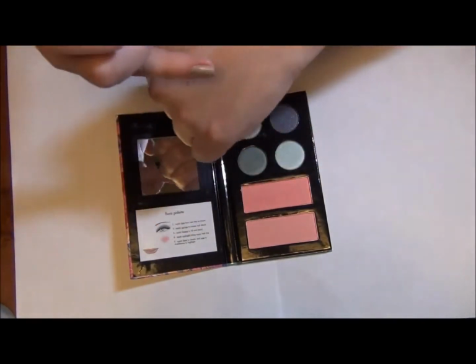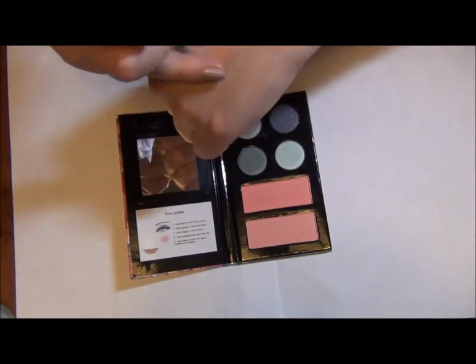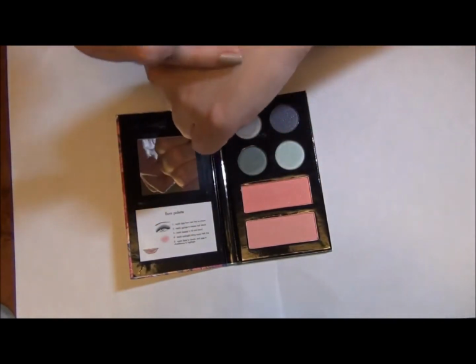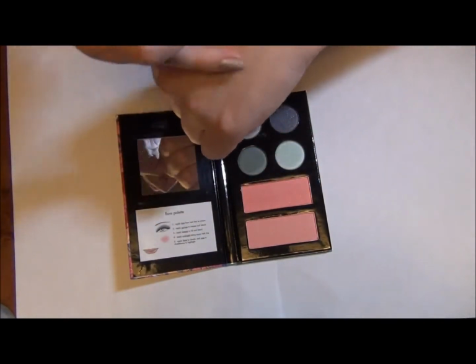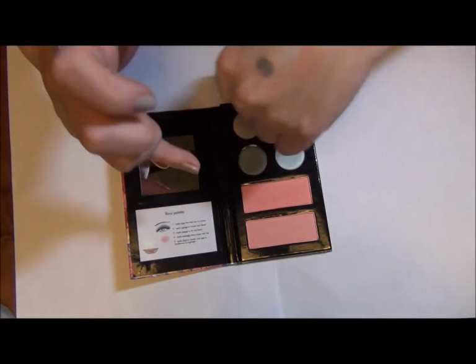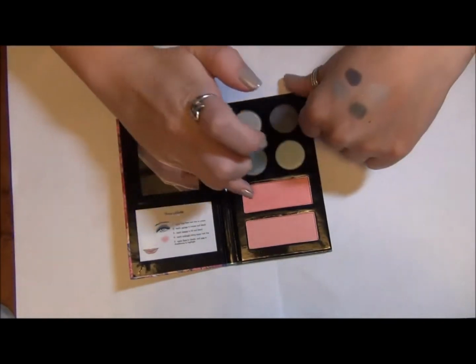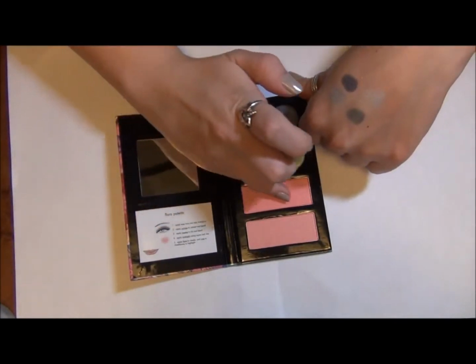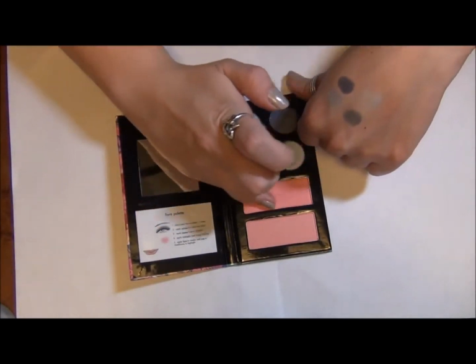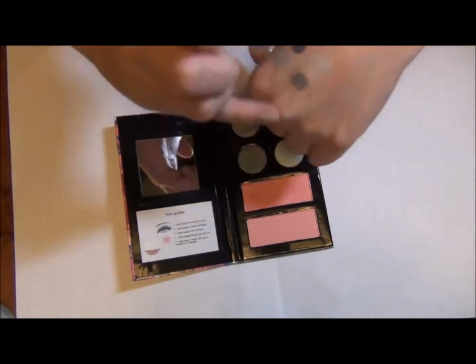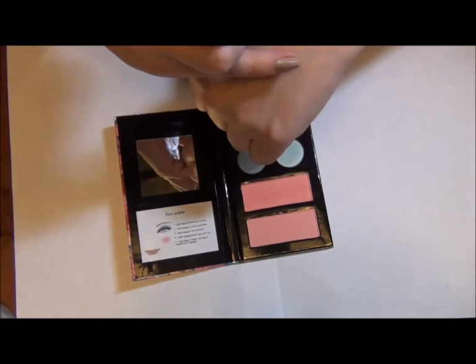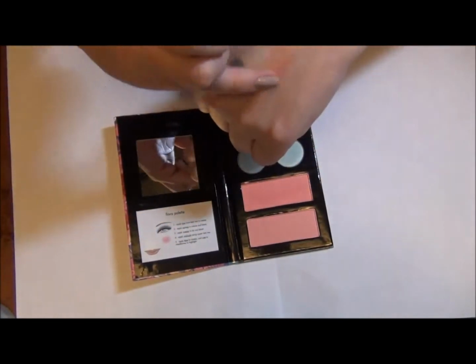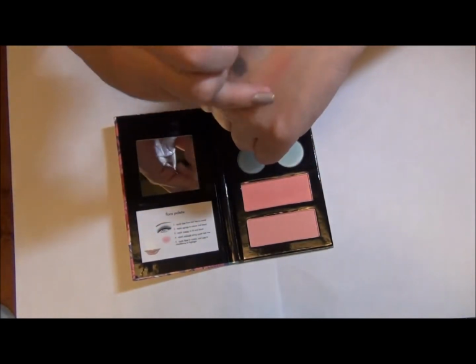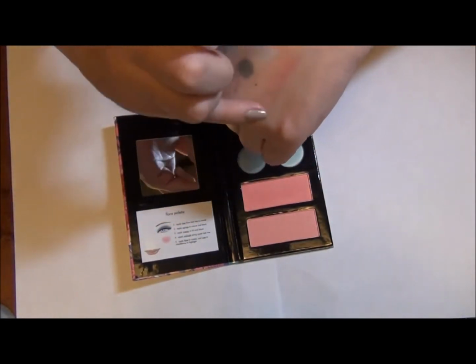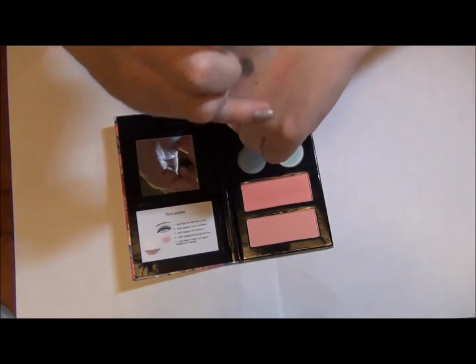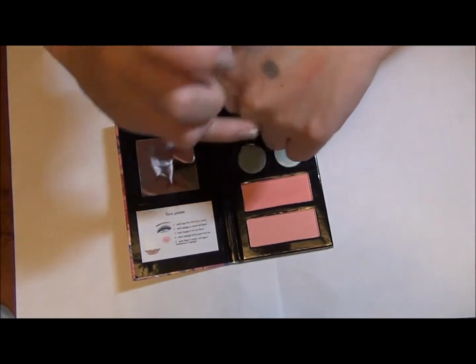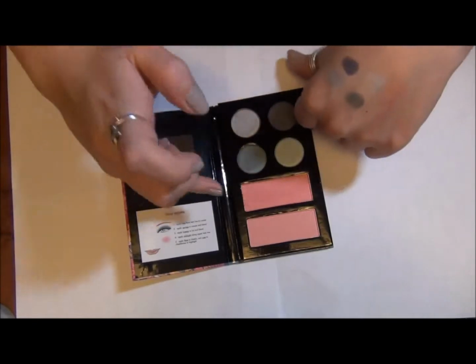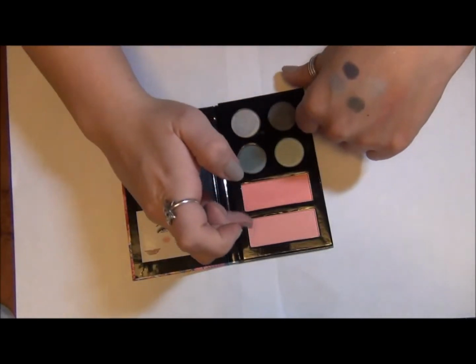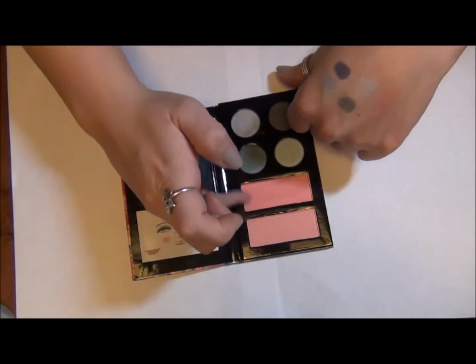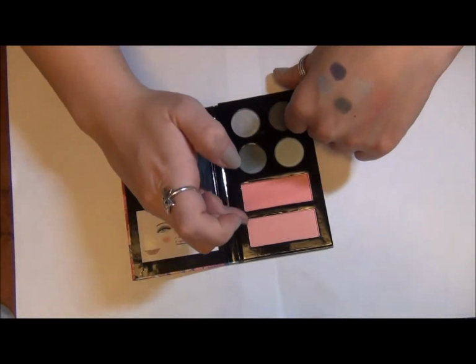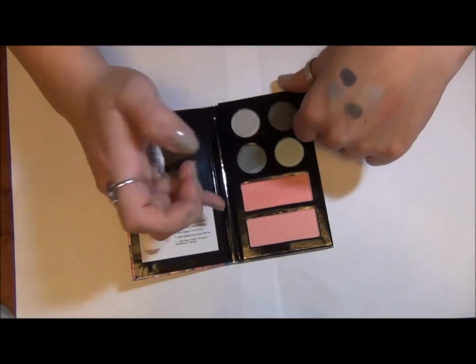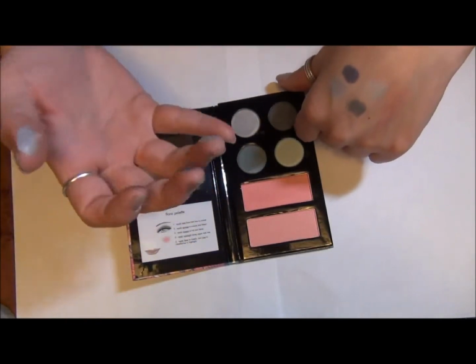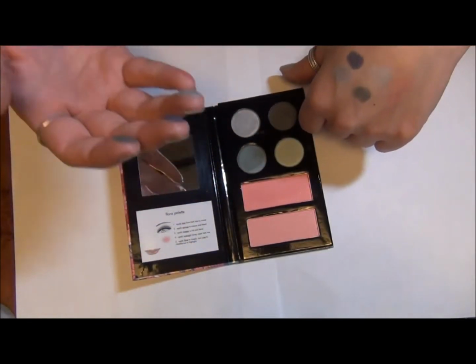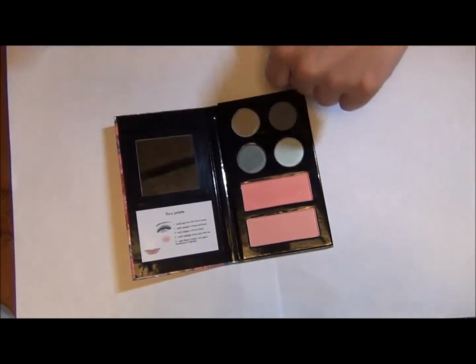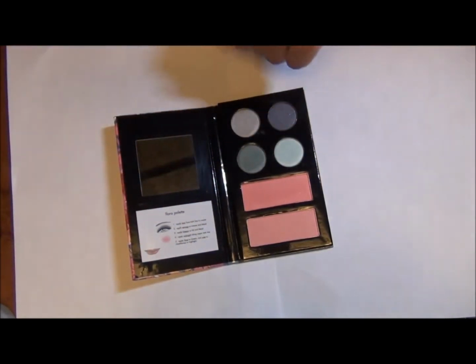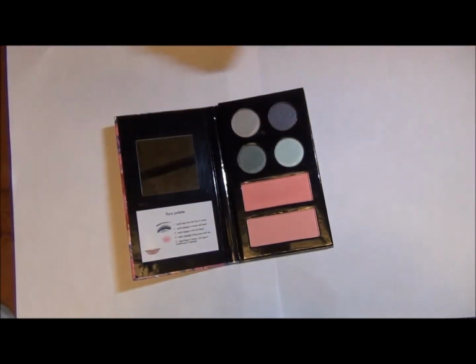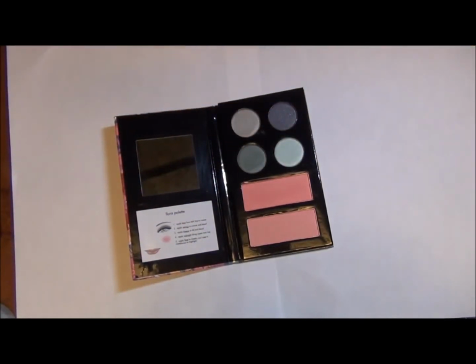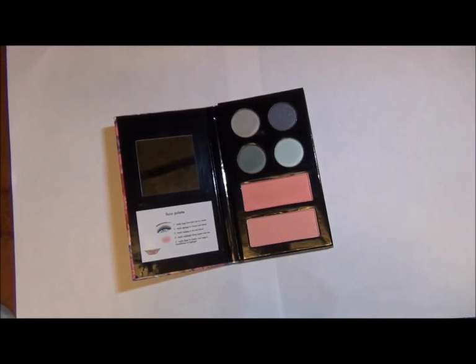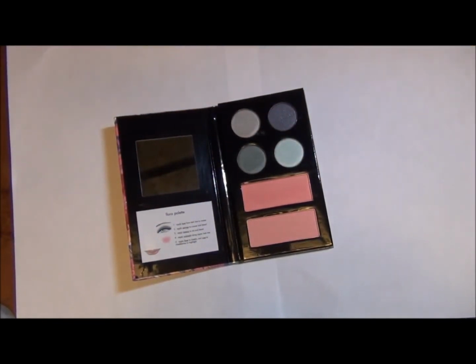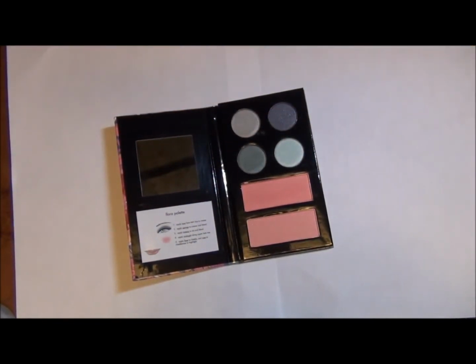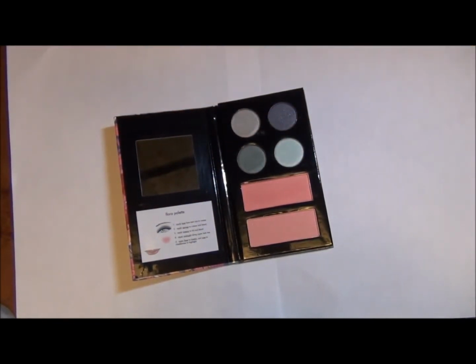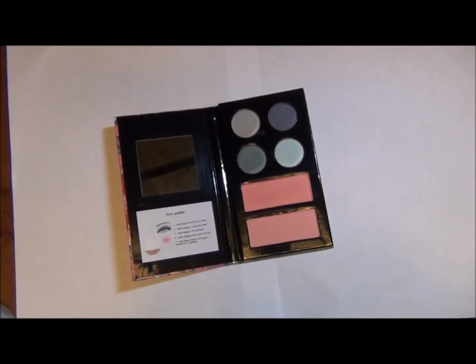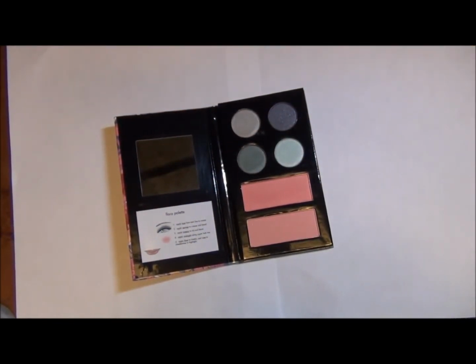These blushes — I'm just not good about finding a small enough blush brush to fit in these little spots, and then ever really being happy with what color is in there.